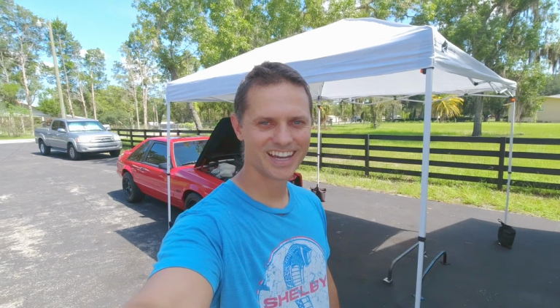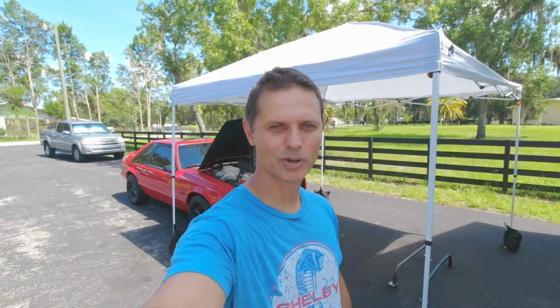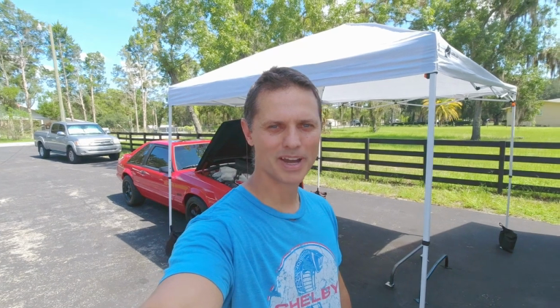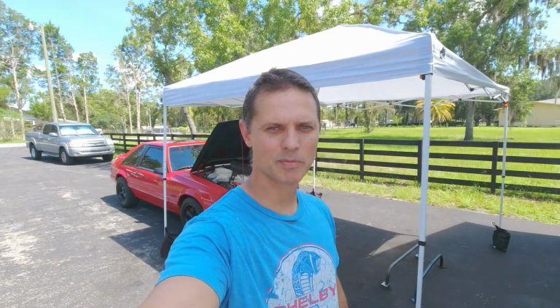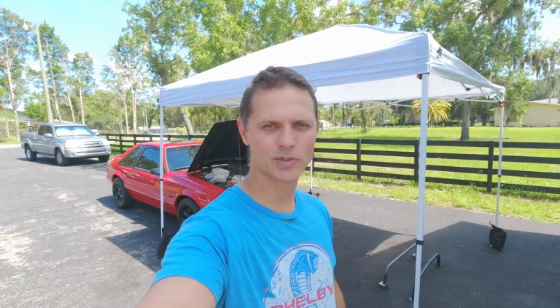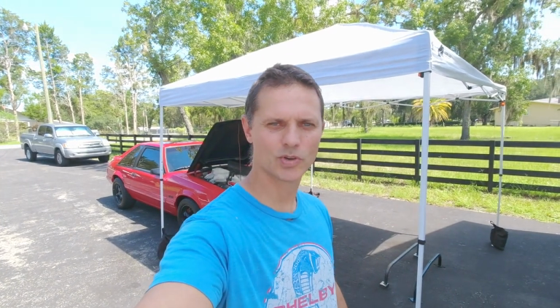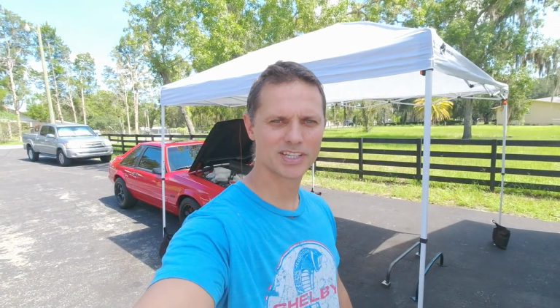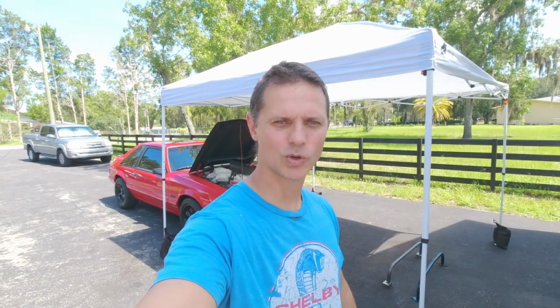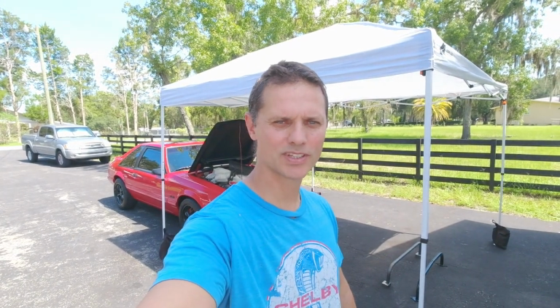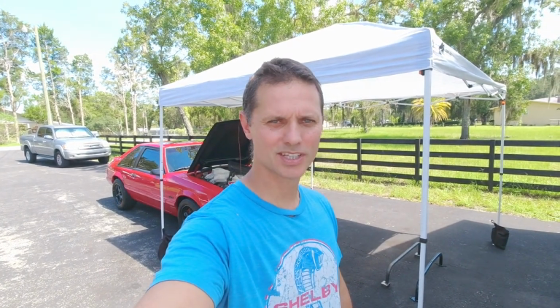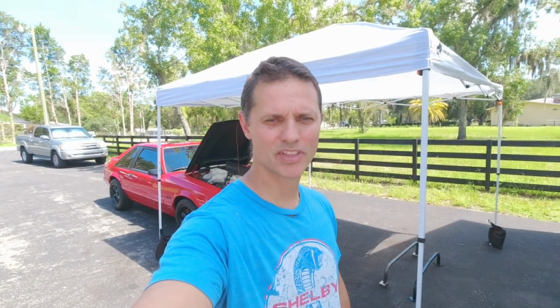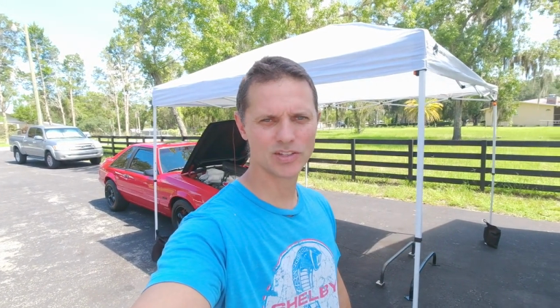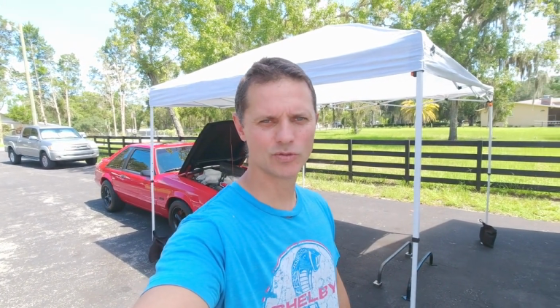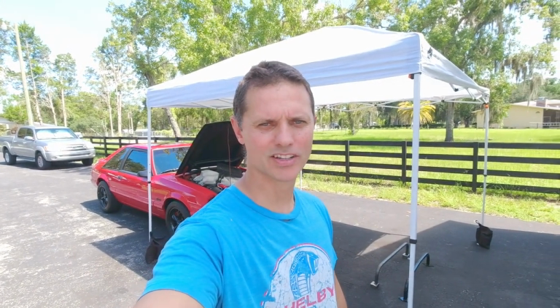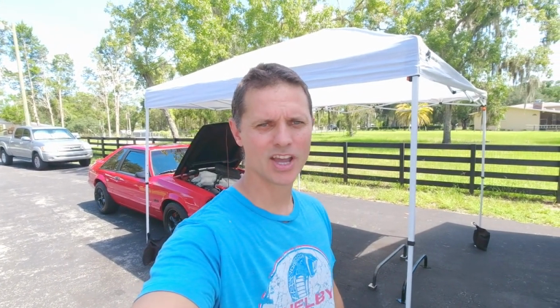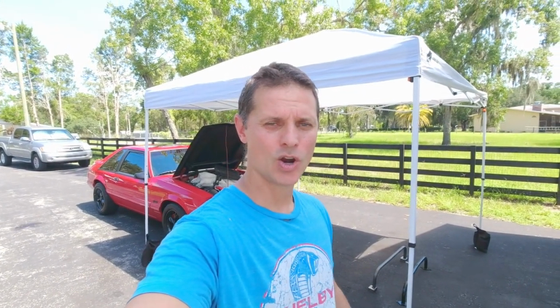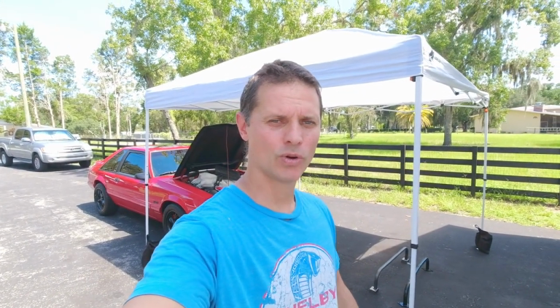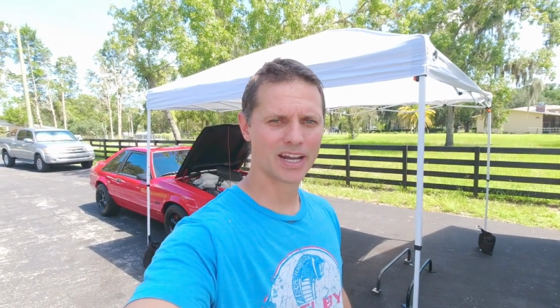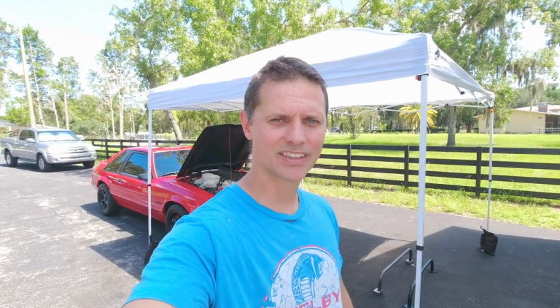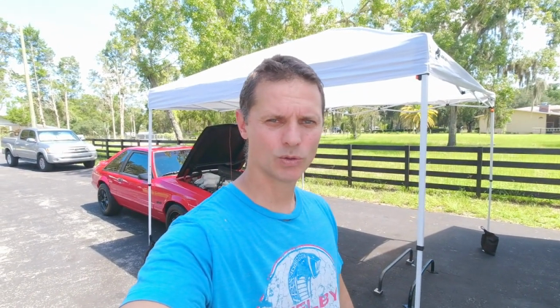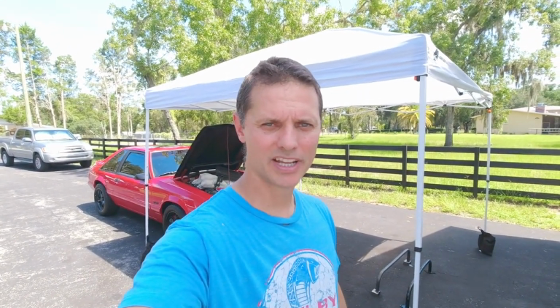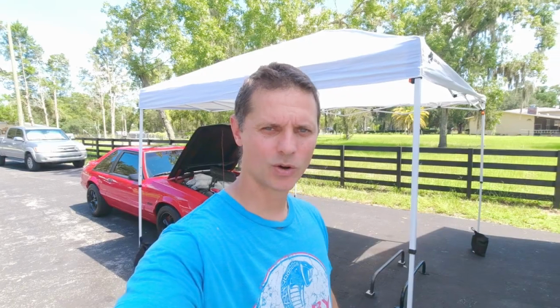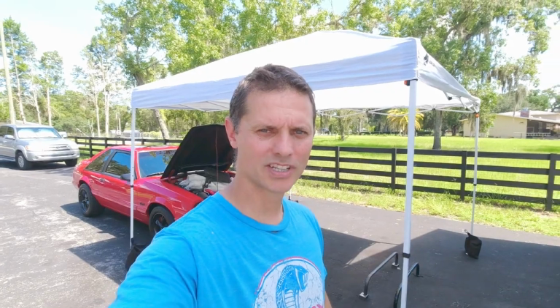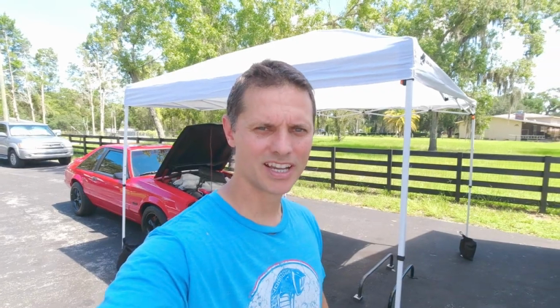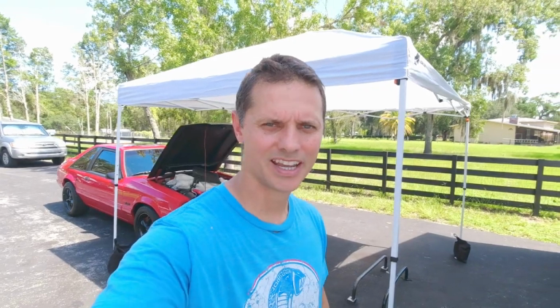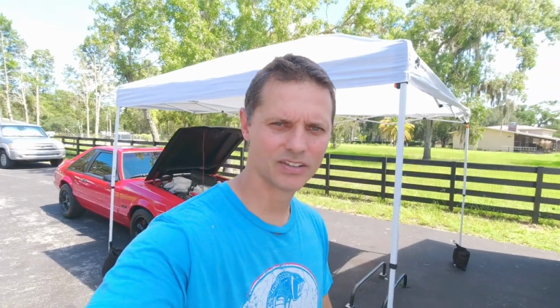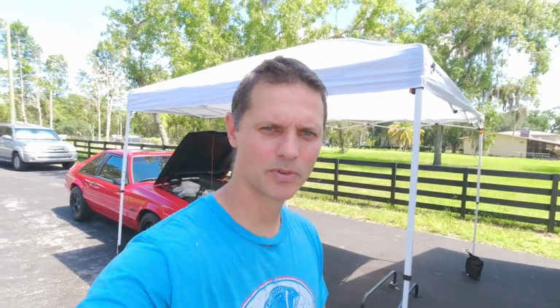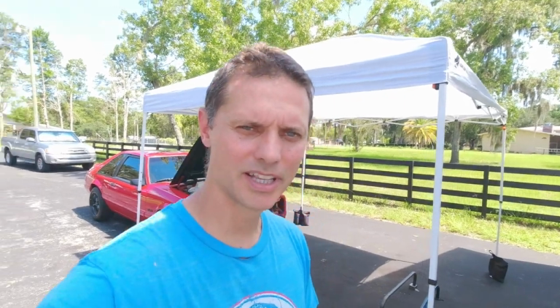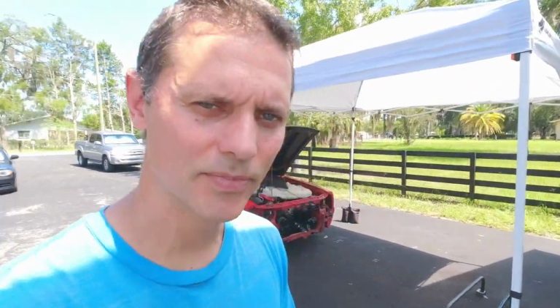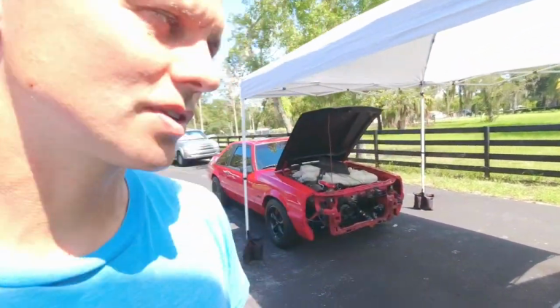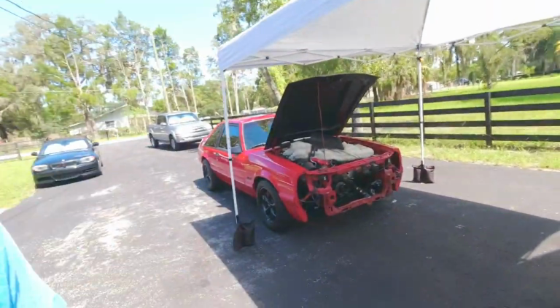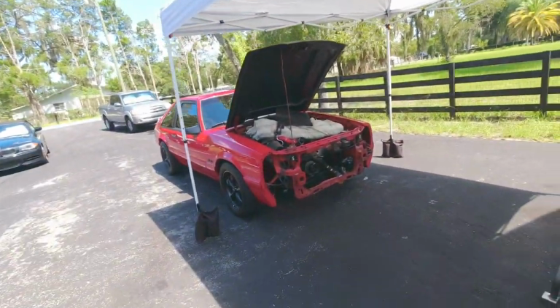Hey guys, welcome back. We're back to addressing the cooling system on the 92 Fox. We're cutting out the lower radiator core today and going to upgrade that. So let's go take a look.